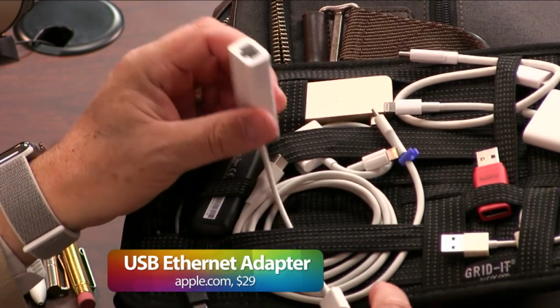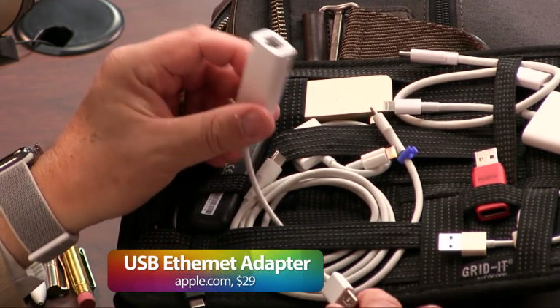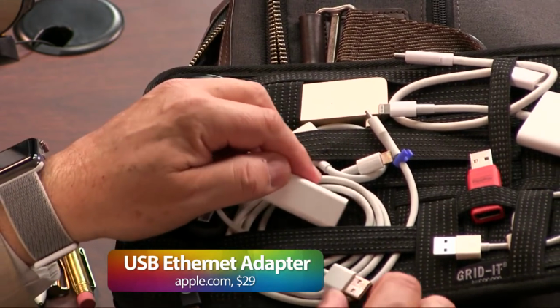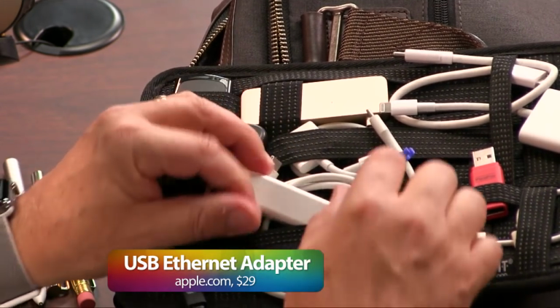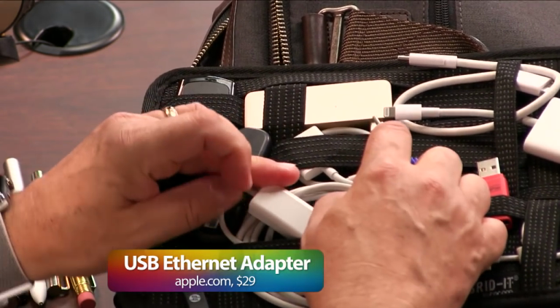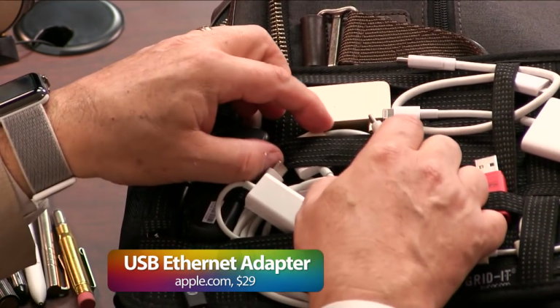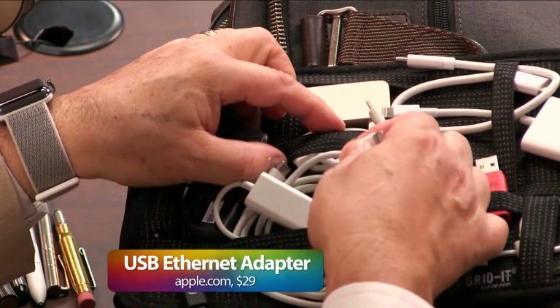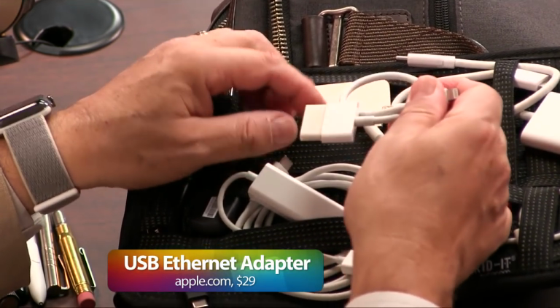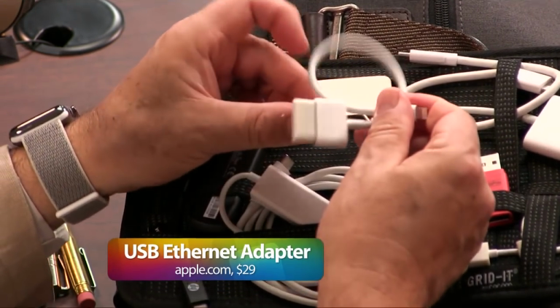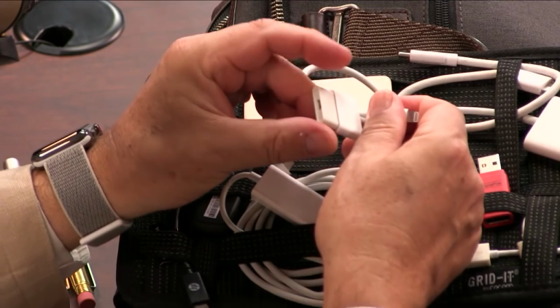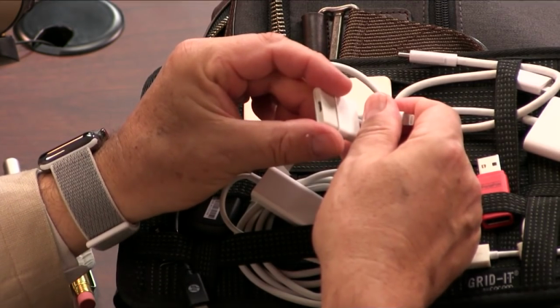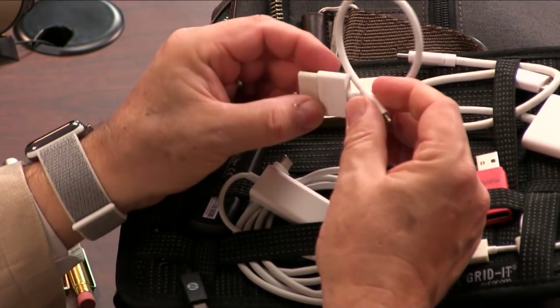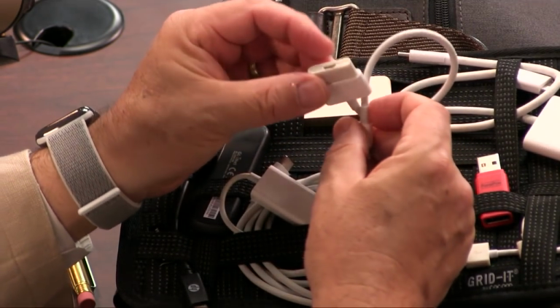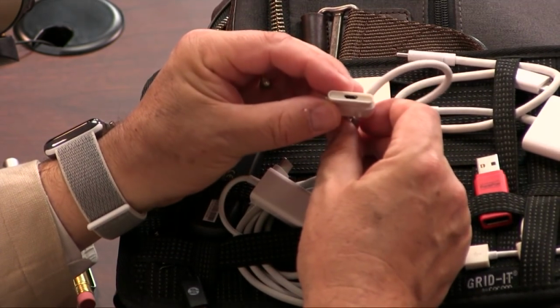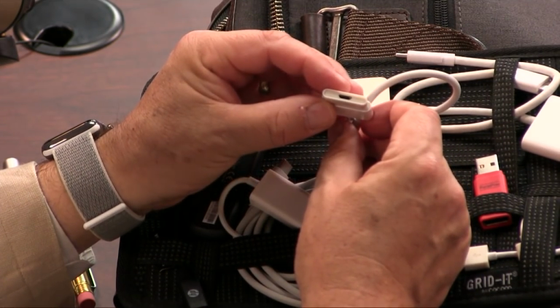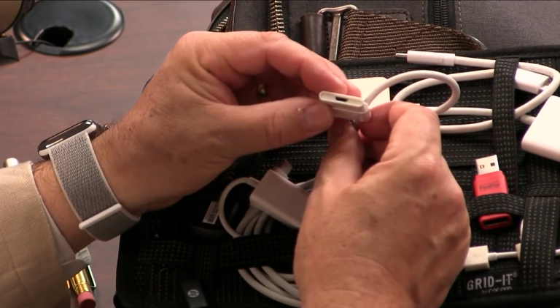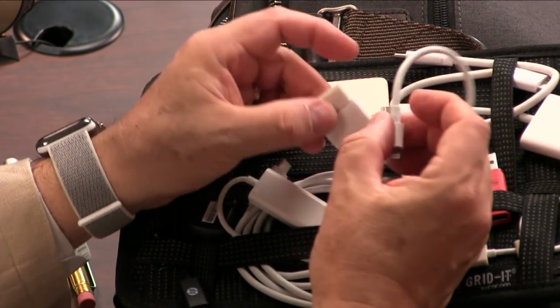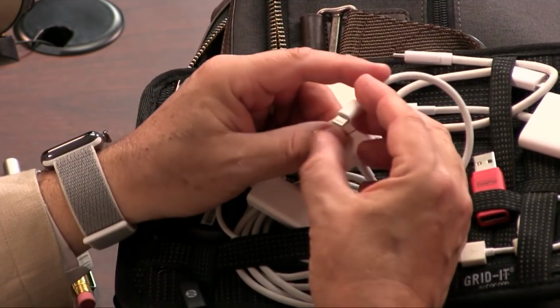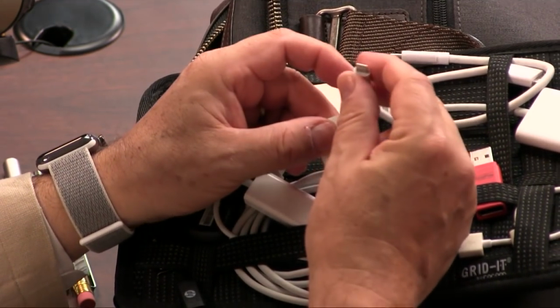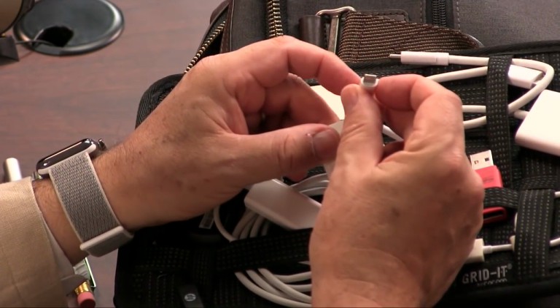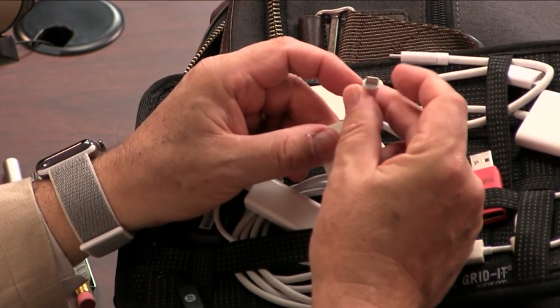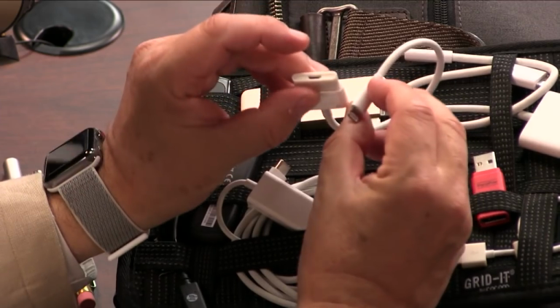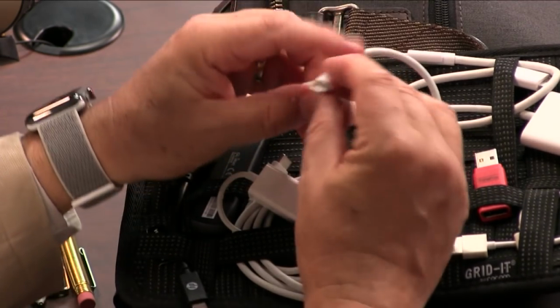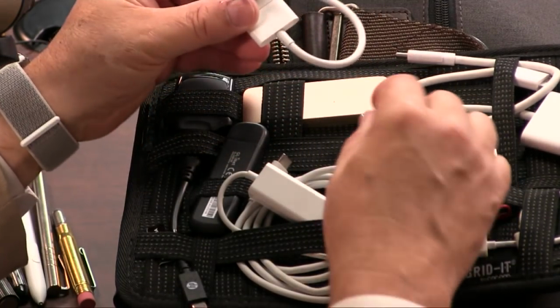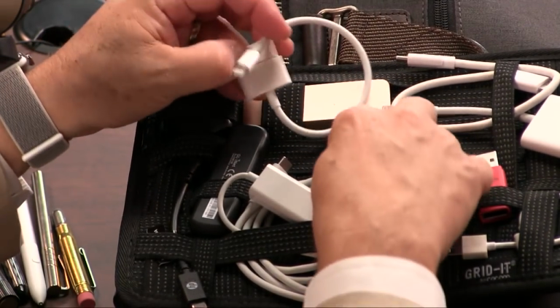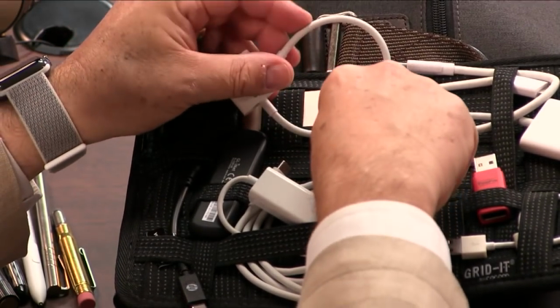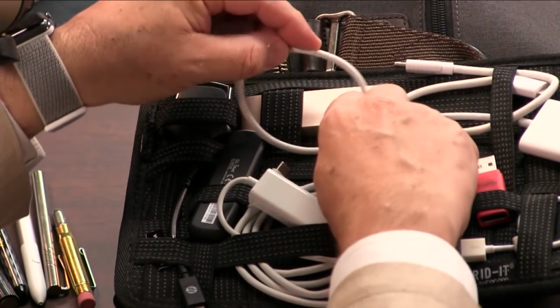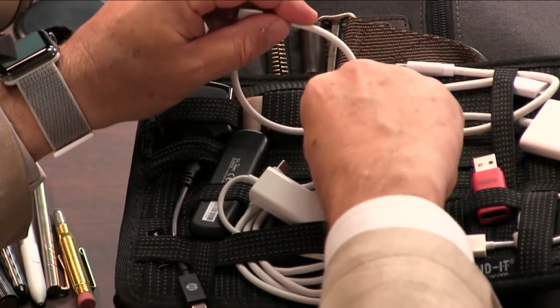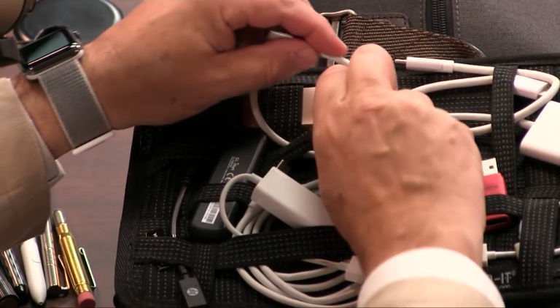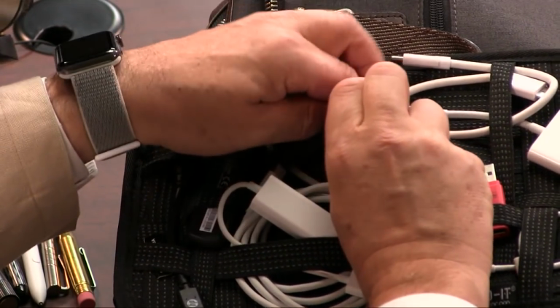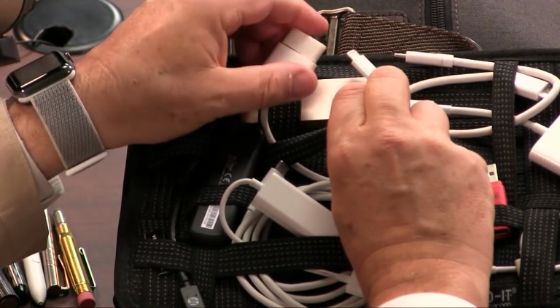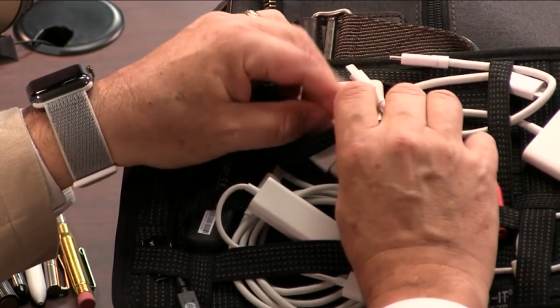I also have Ethernet — sometimes you want a little Ethernet. And there's a micro USB to lightning adapter. That's in case someday you want to hook up micro USB to lightning. You probably don't need that anymore, but I've got it.